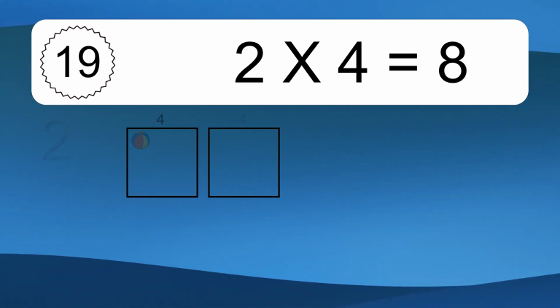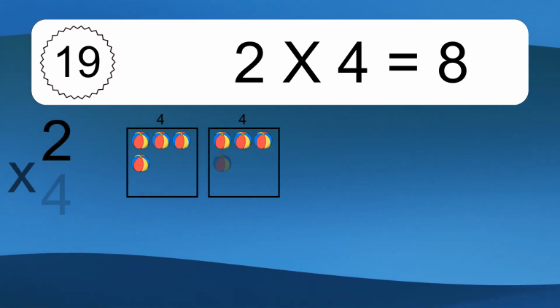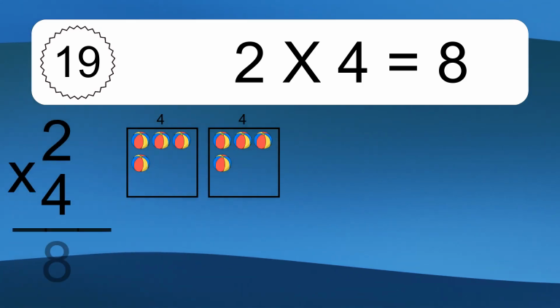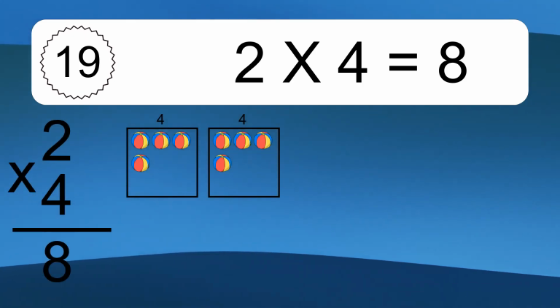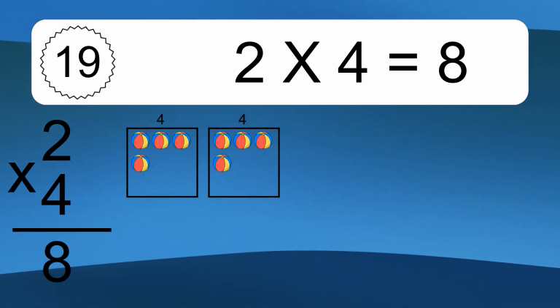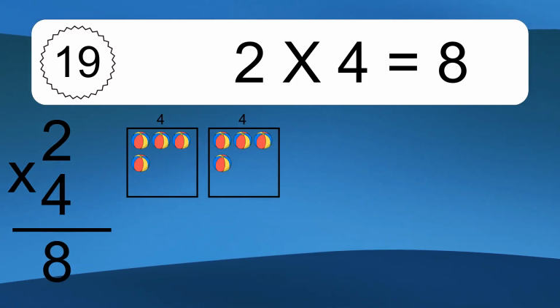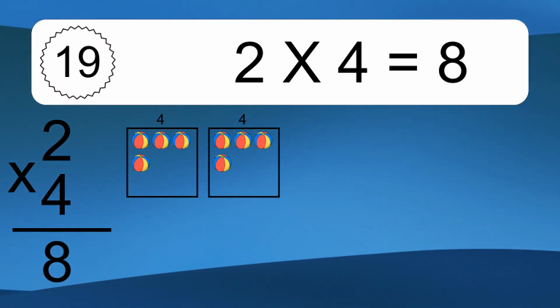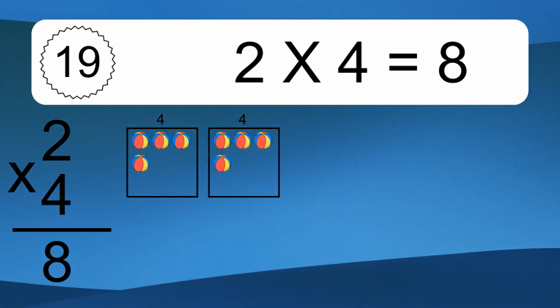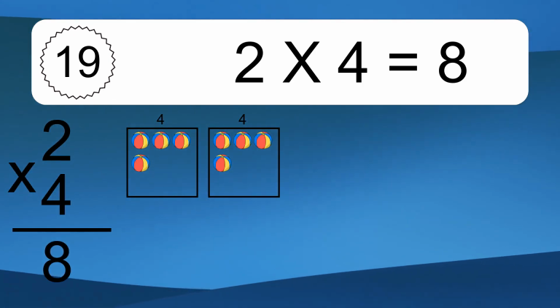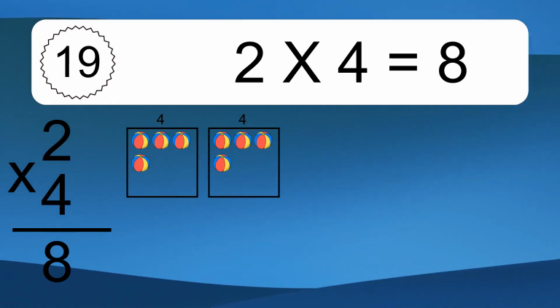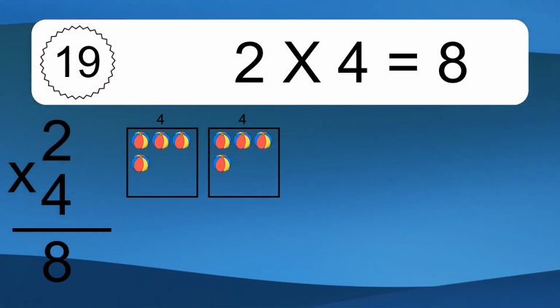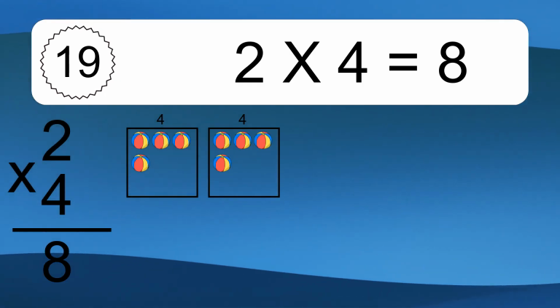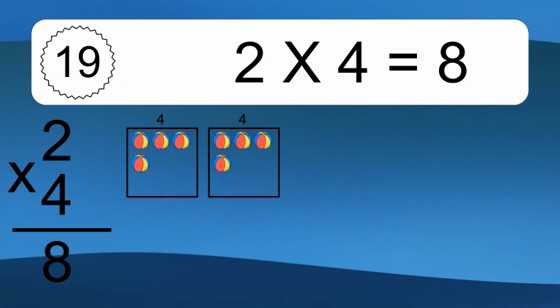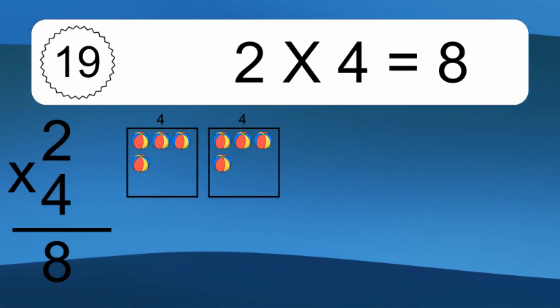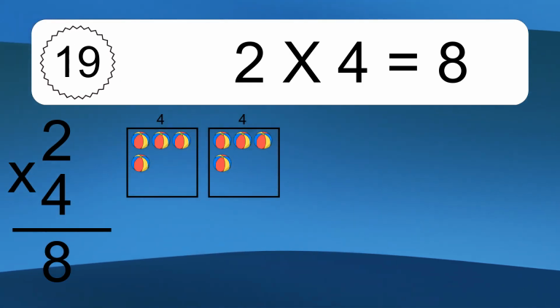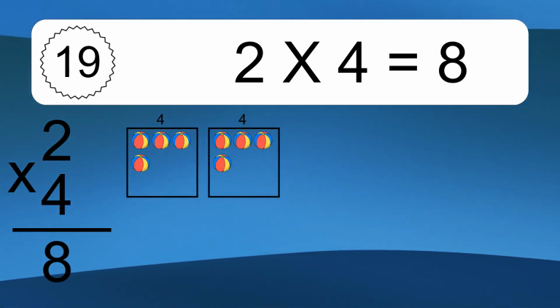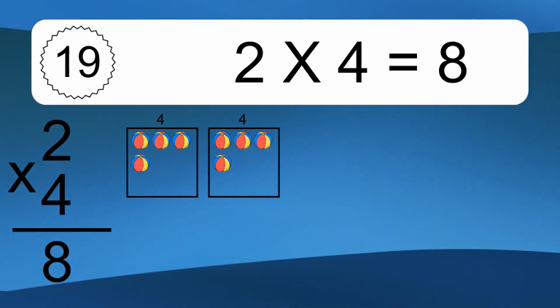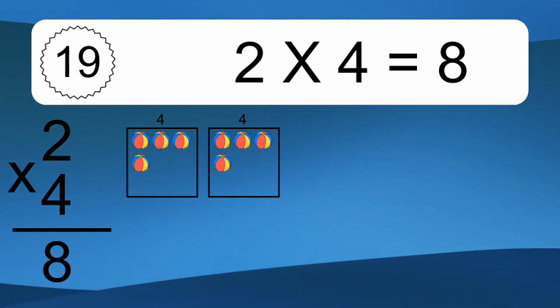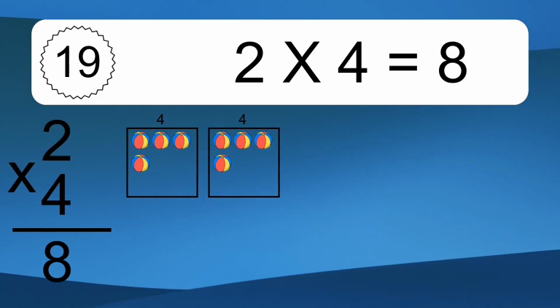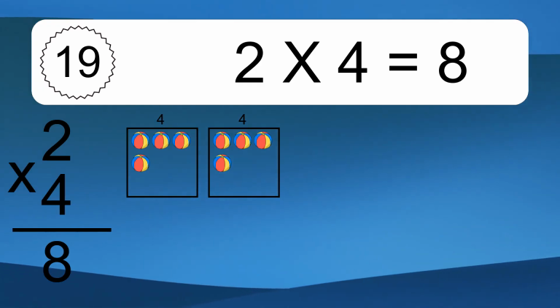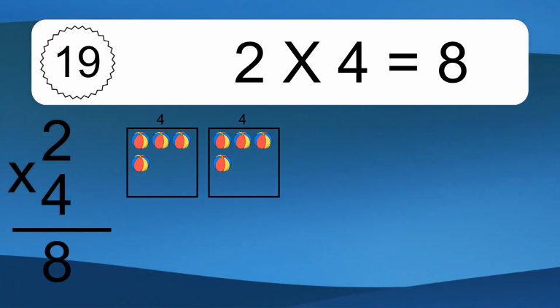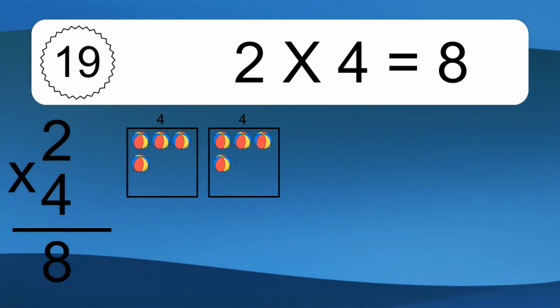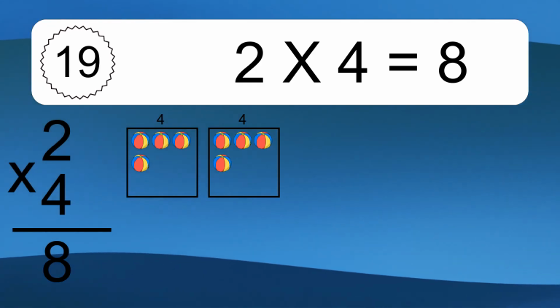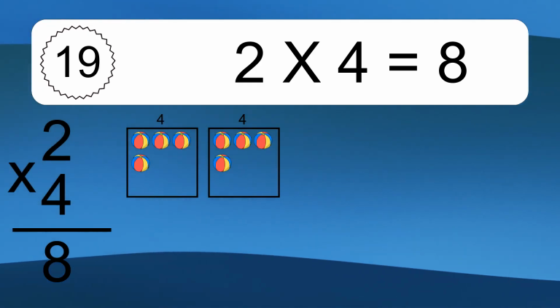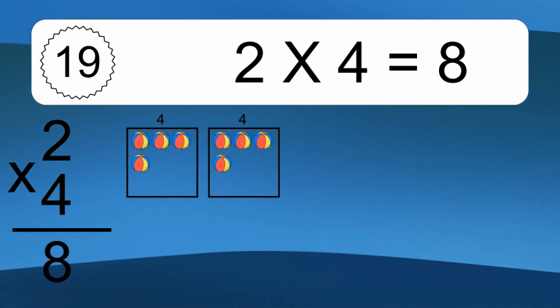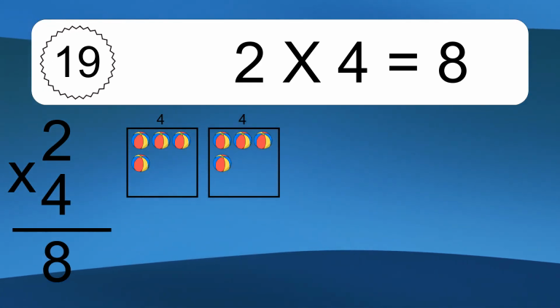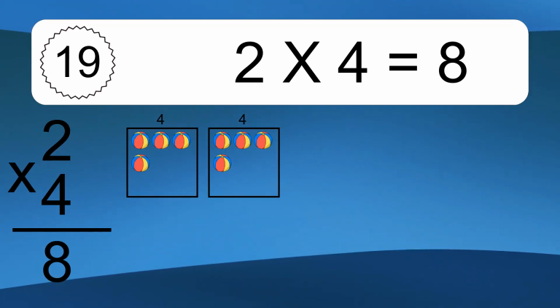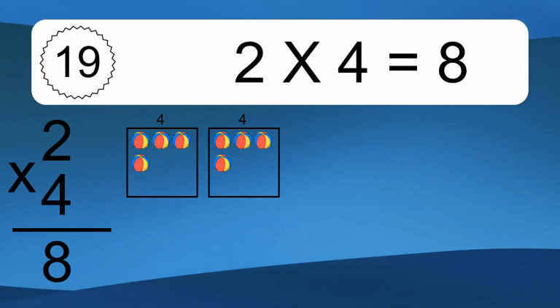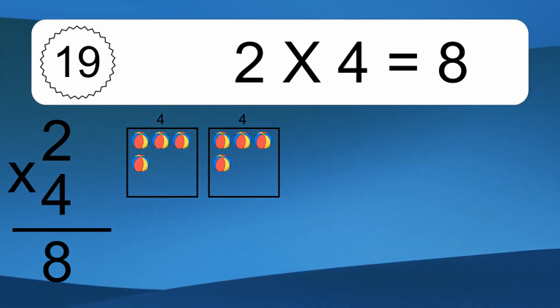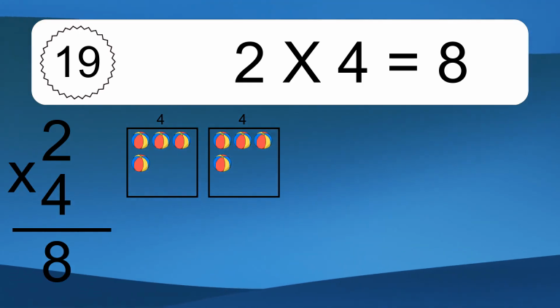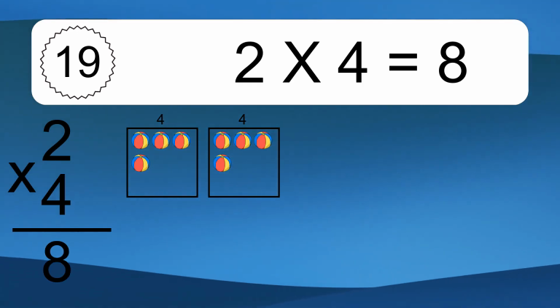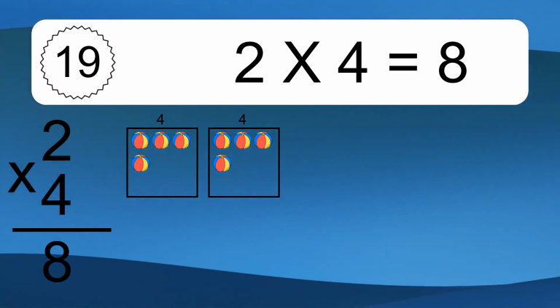2 times 4 equals what? 2 times 4 equals 8. We have 2 boxes and each box has 4 colorful balls inside. If you count all the balls in all the boxes together, you will have 2 times 4 balls. This equals 8 balls.